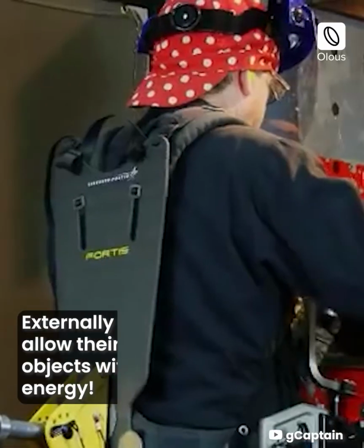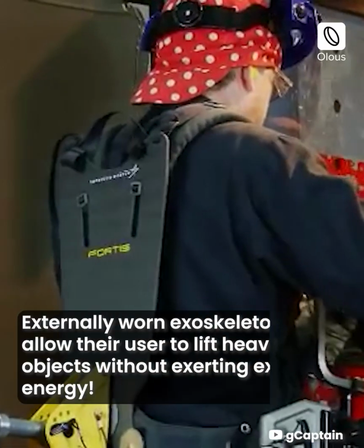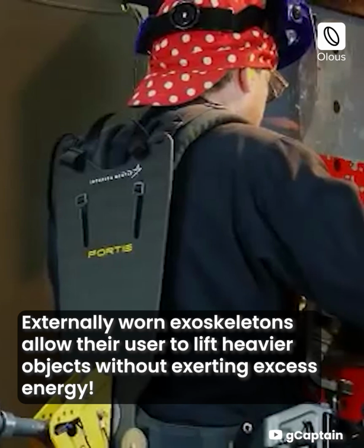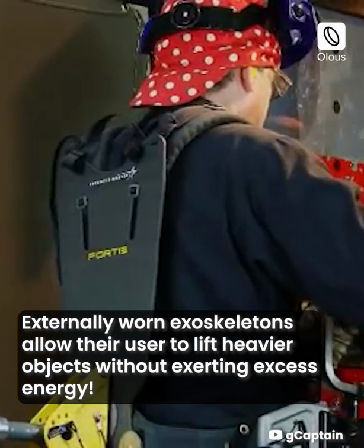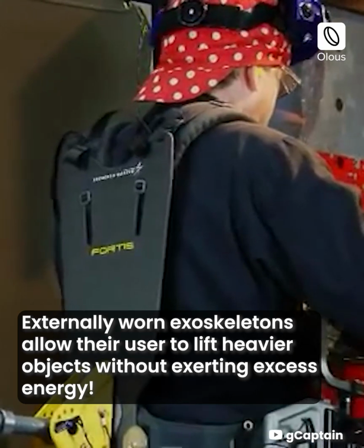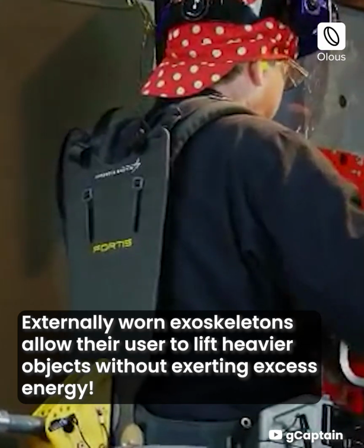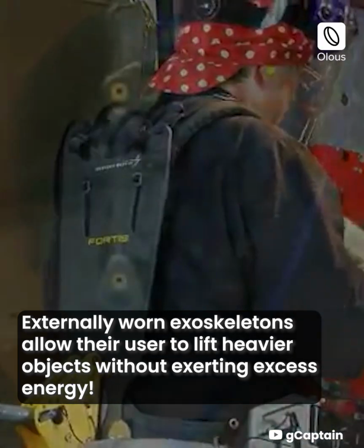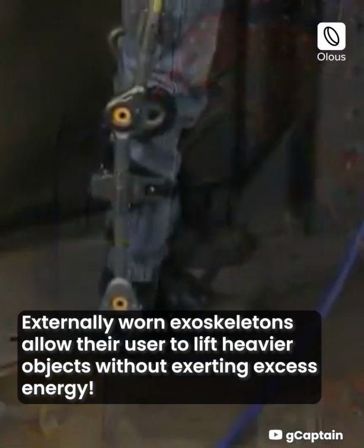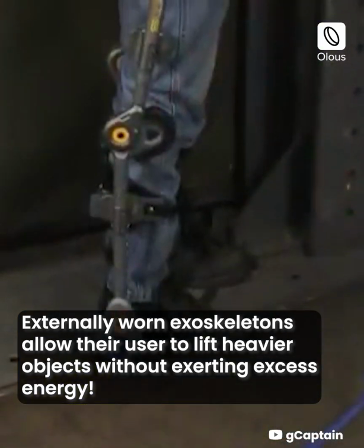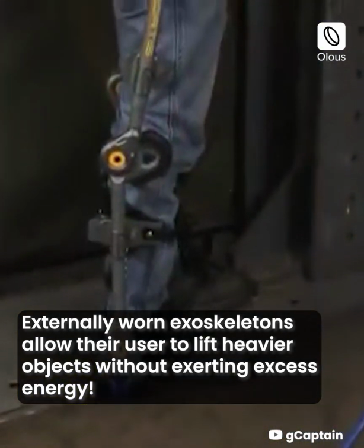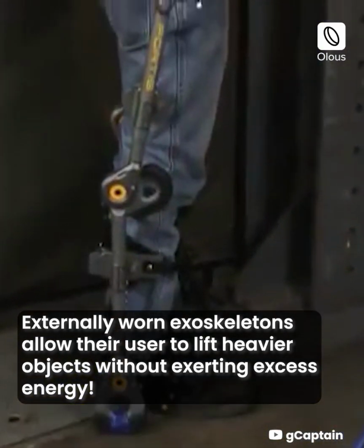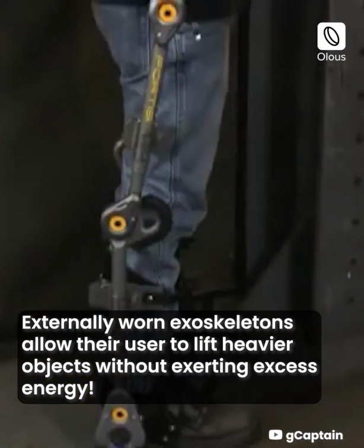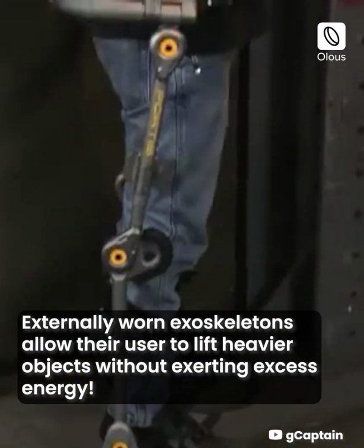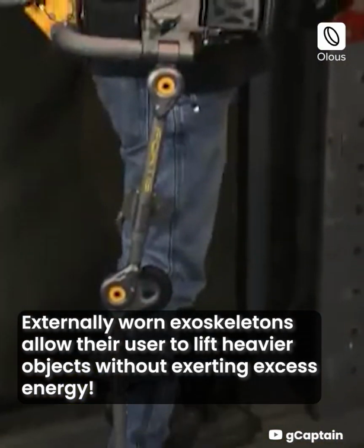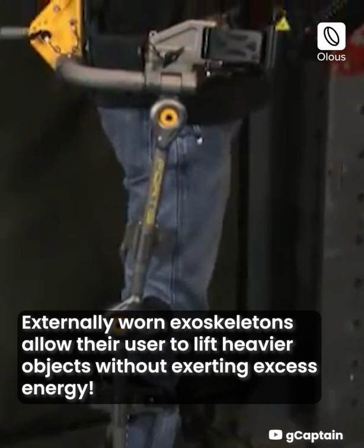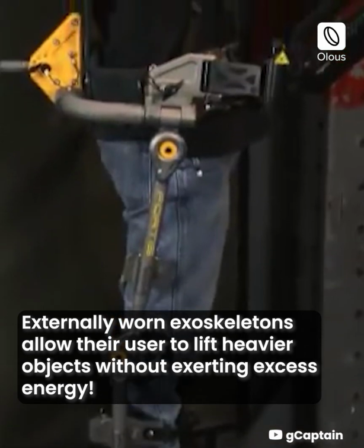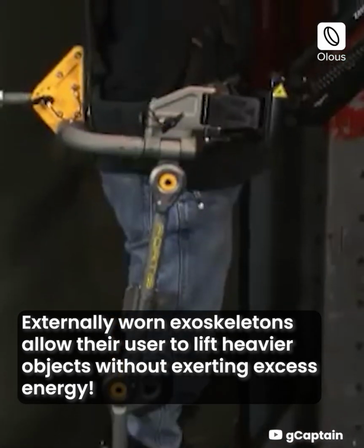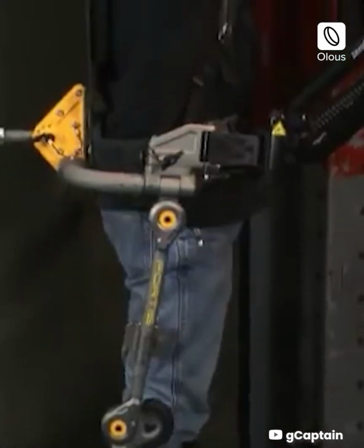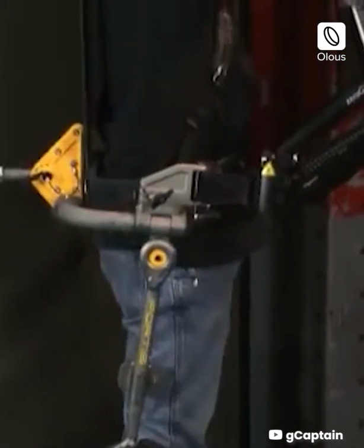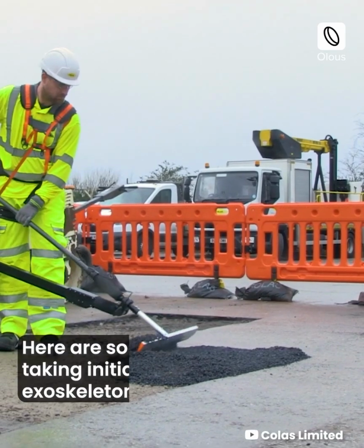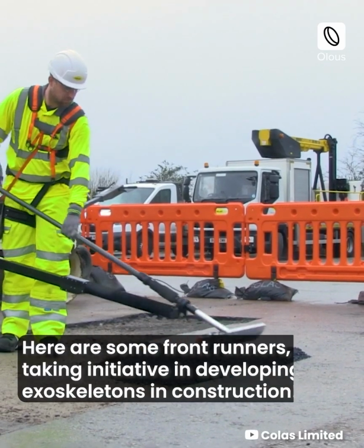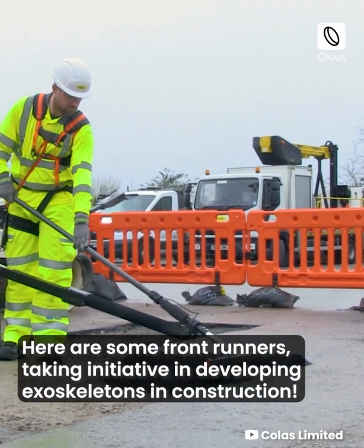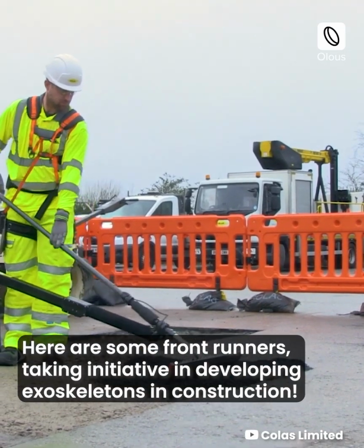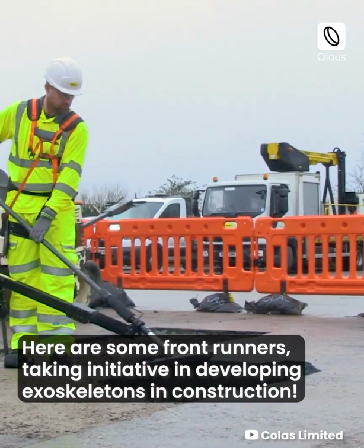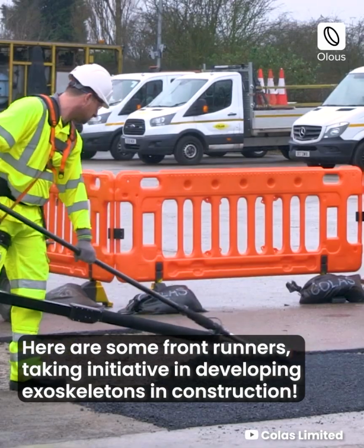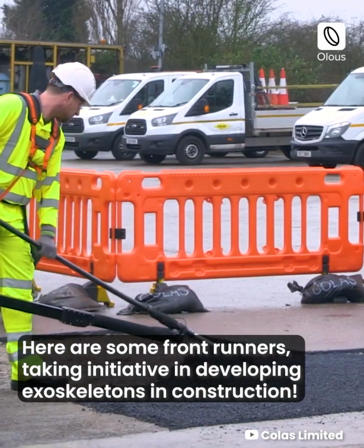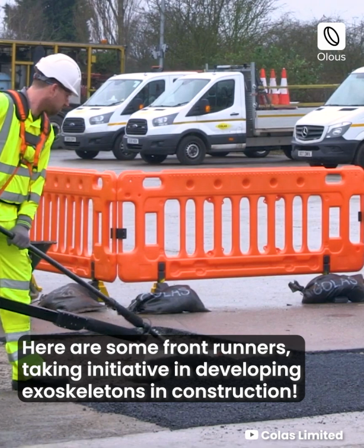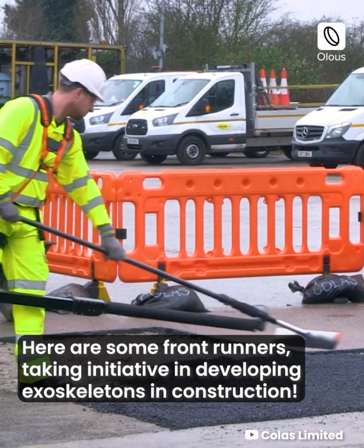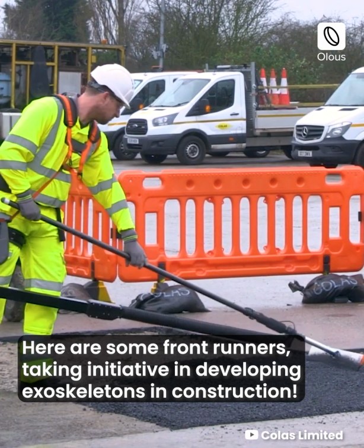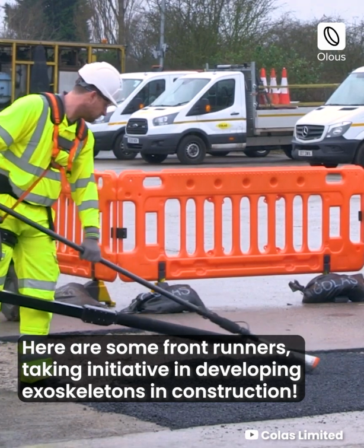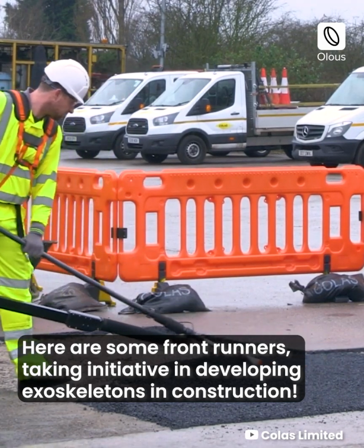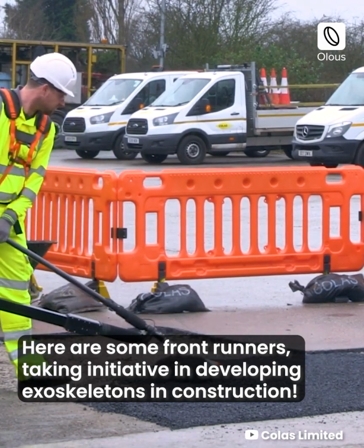Externally worn exoskeletons allow their user to lift heavier objects without exerting excess energy. Here are some front runners taking initiative in developing exoskeletons in construction.